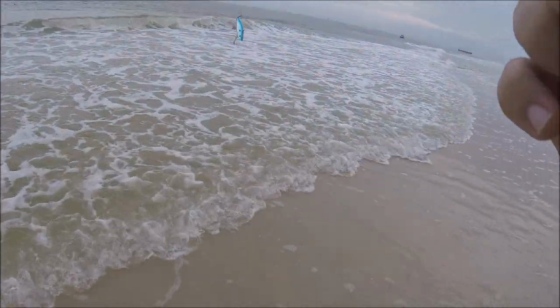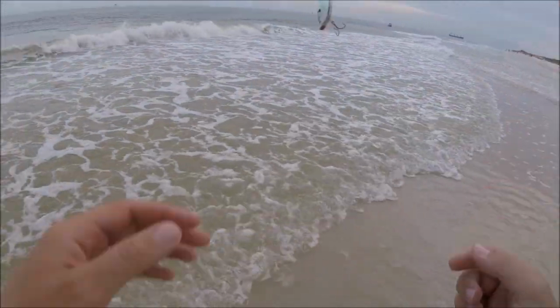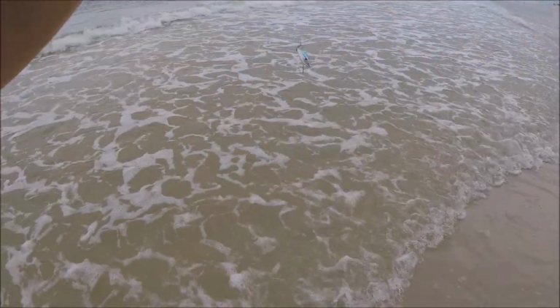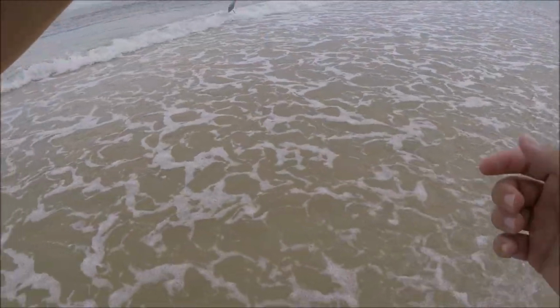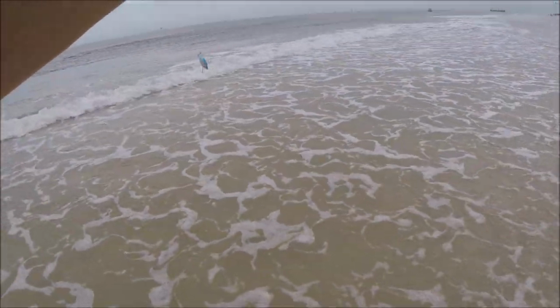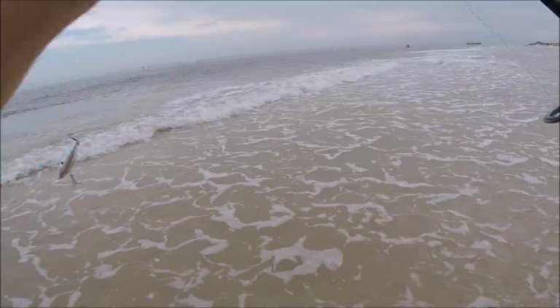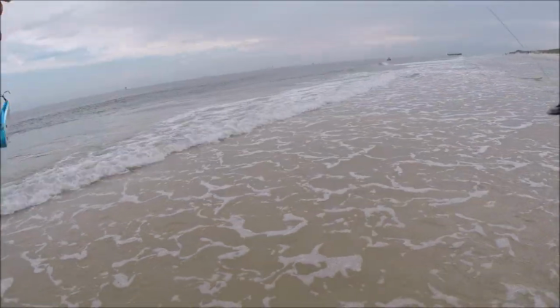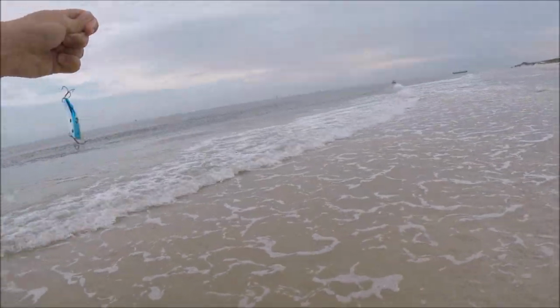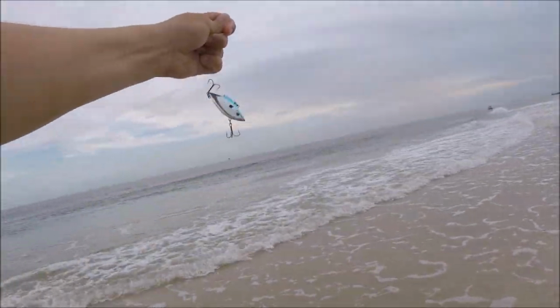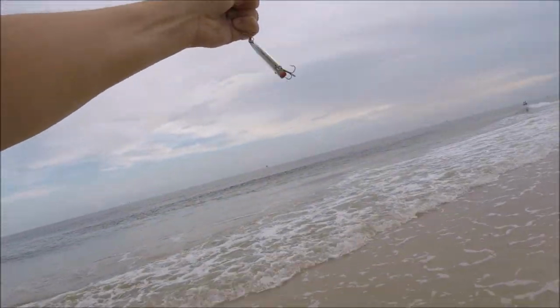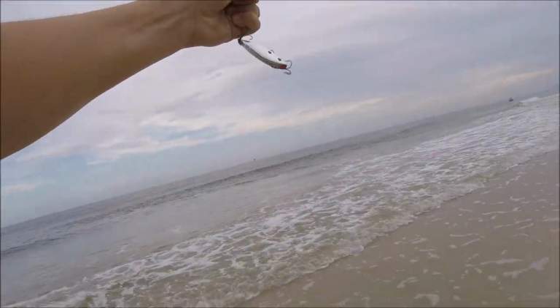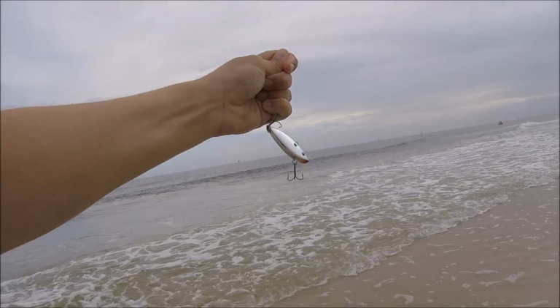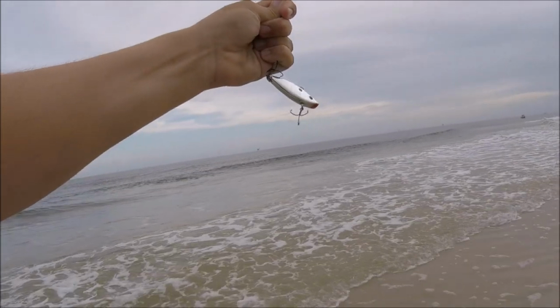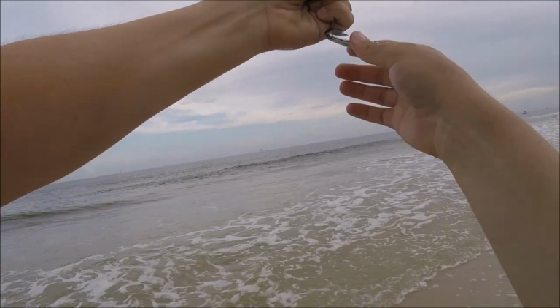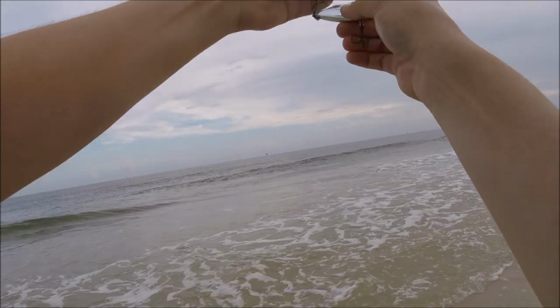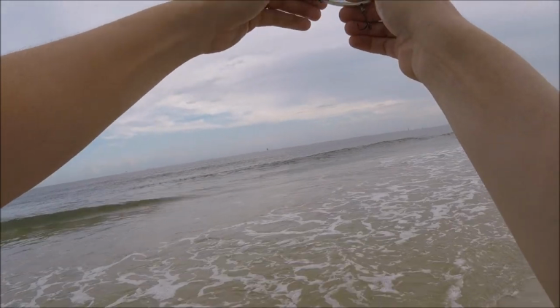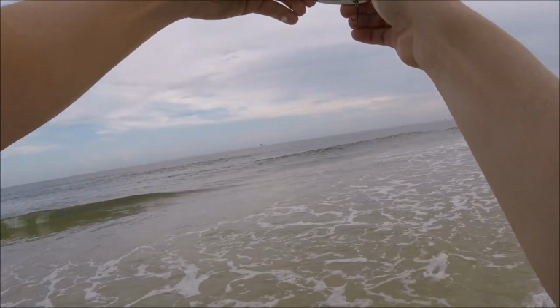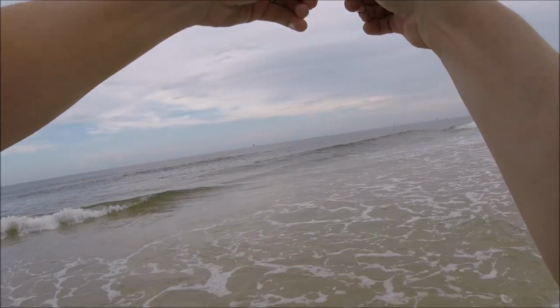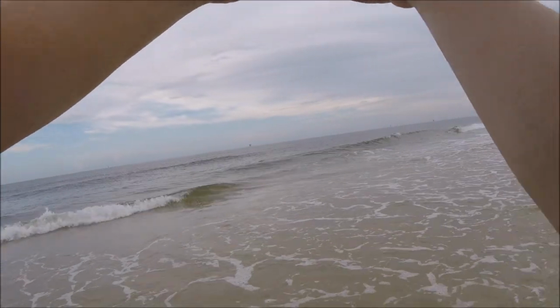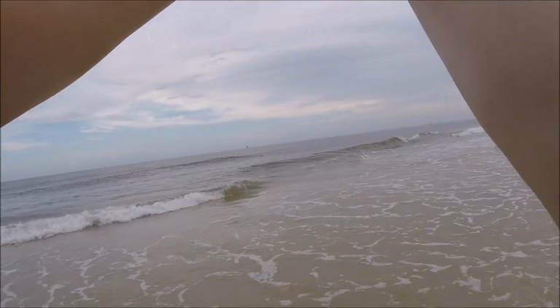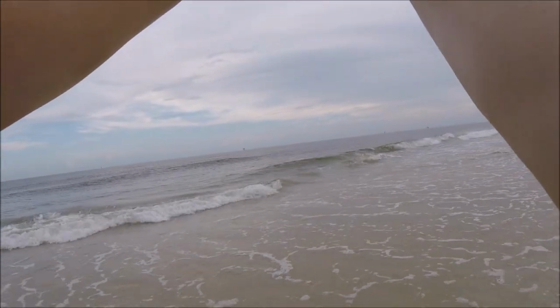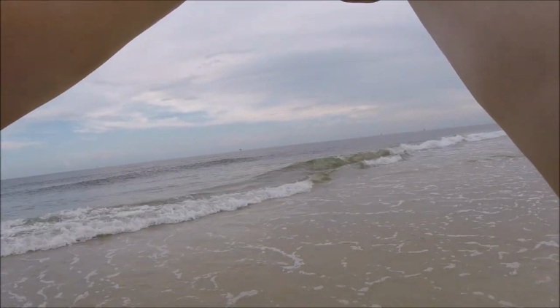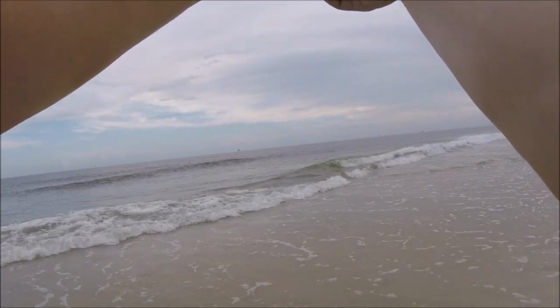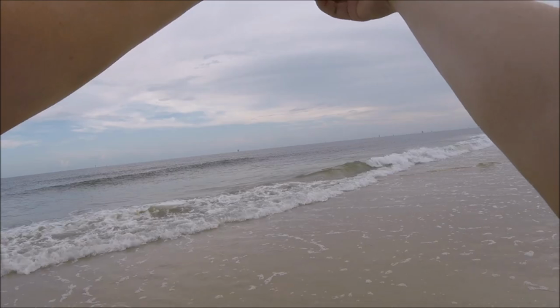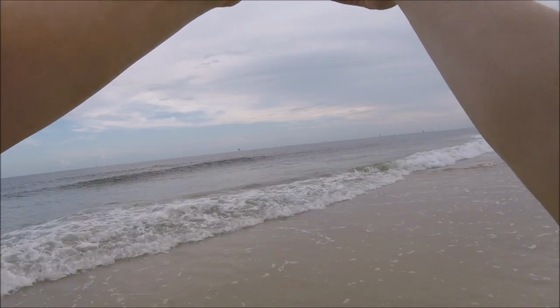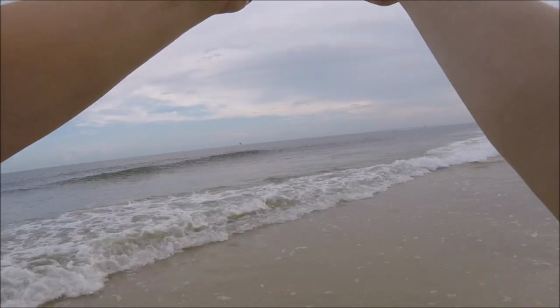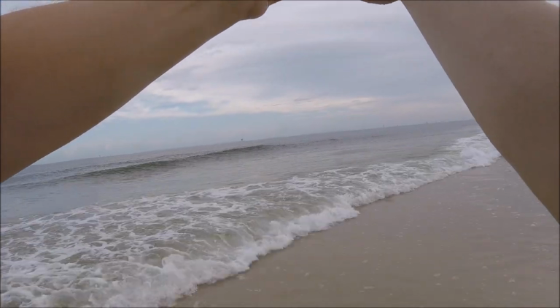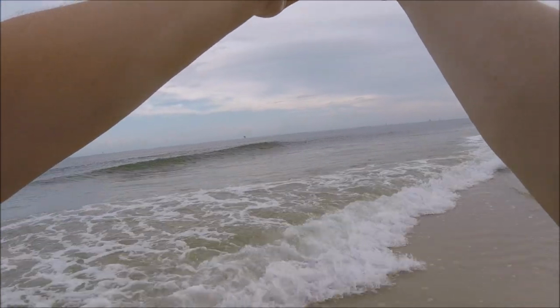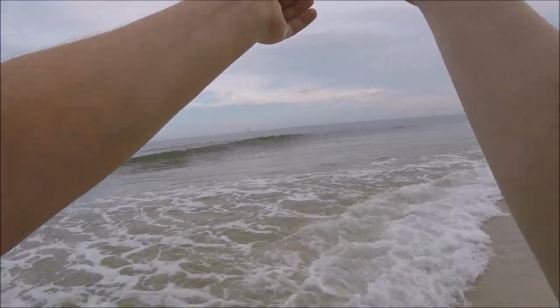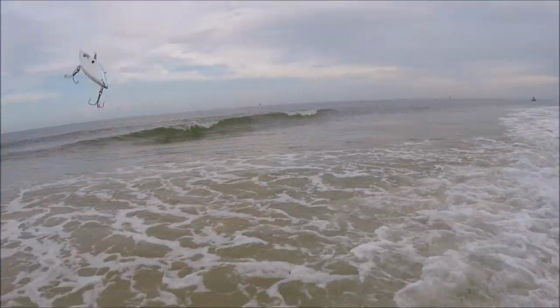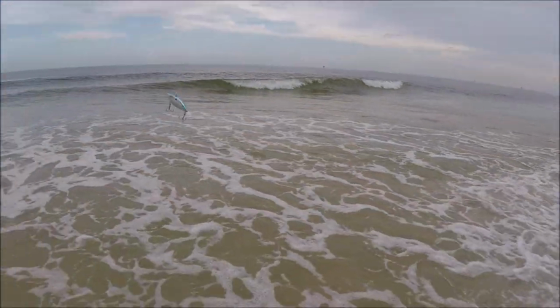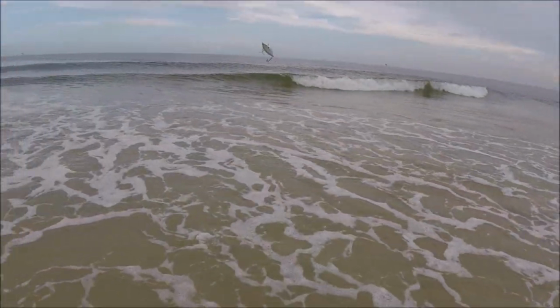If y'all watched my last video you're probably tired of me catching these little baby fish — you probably want to see something real, something big. These are fun to catch but I'm ready to catch something to take home or something that puts up some fight. So we'll keep trying.